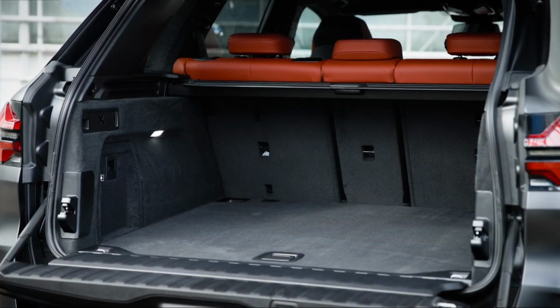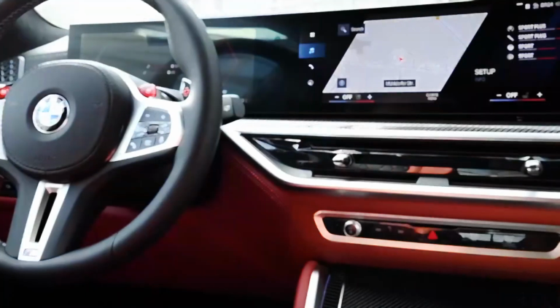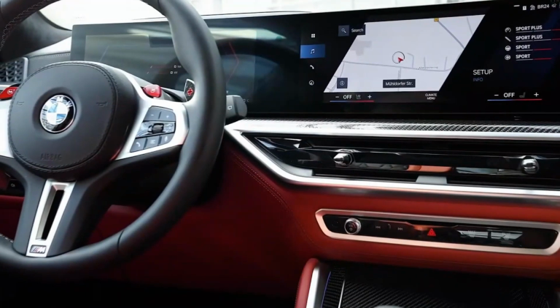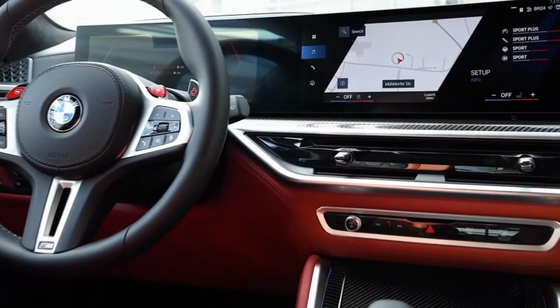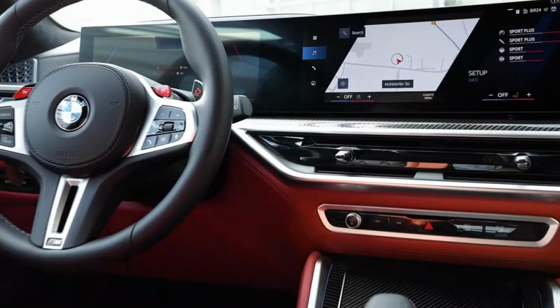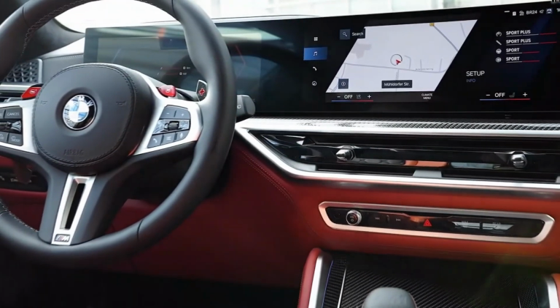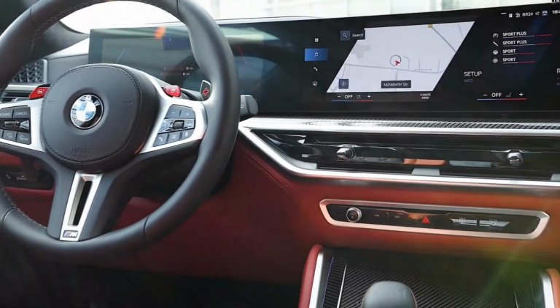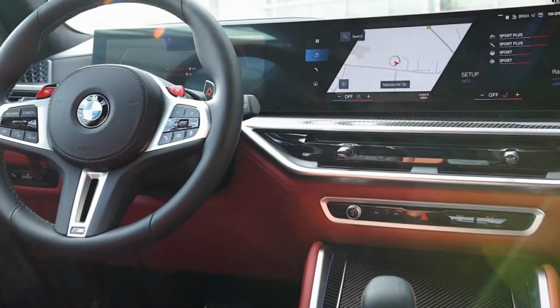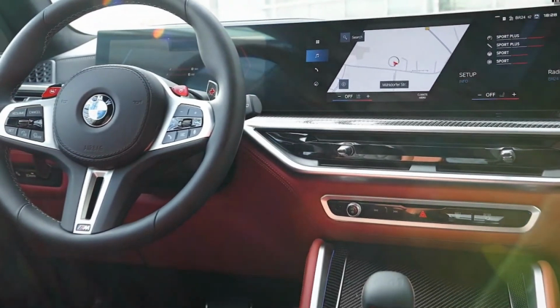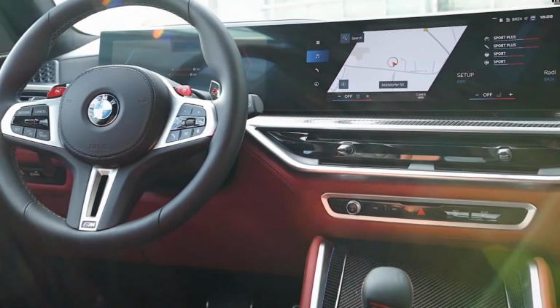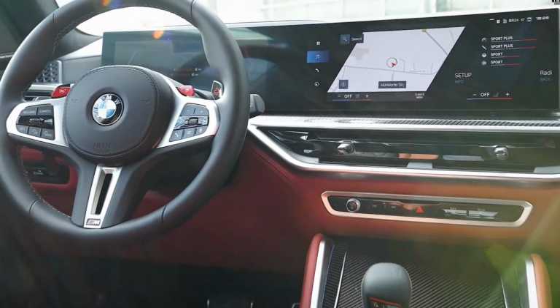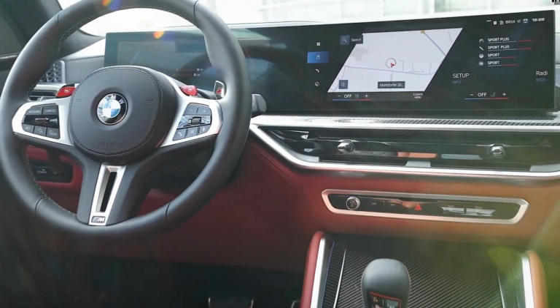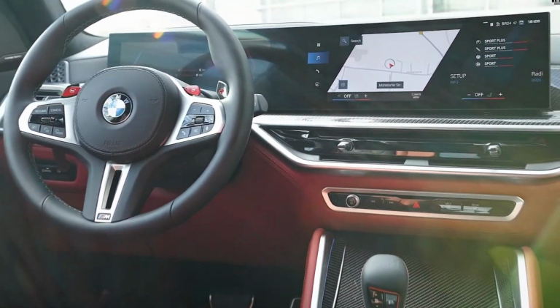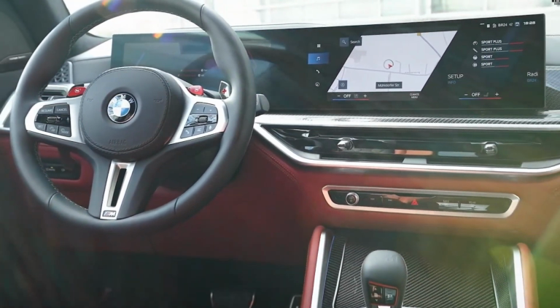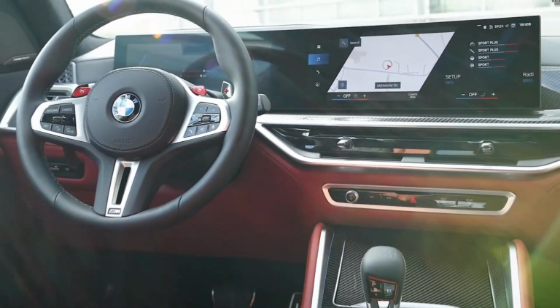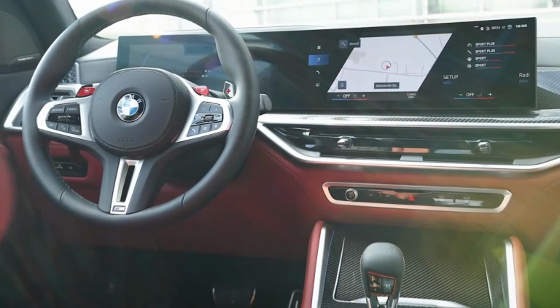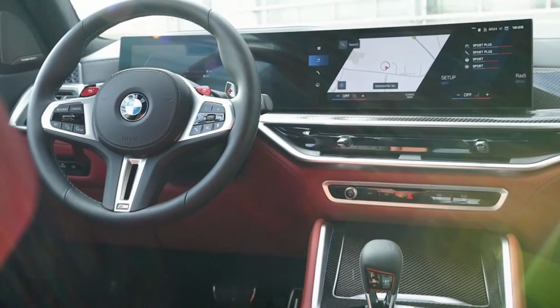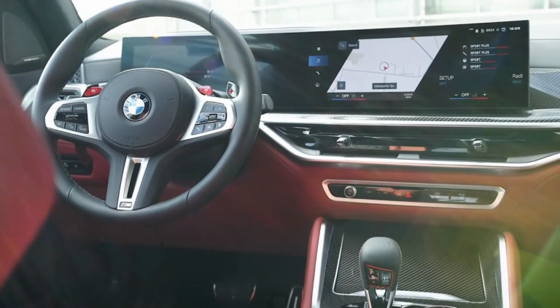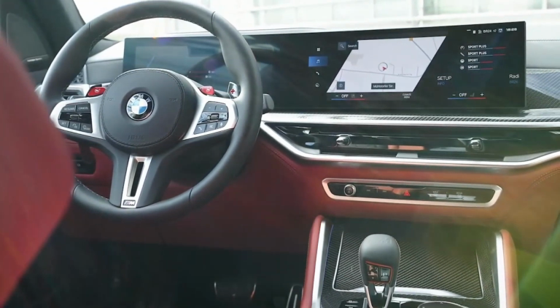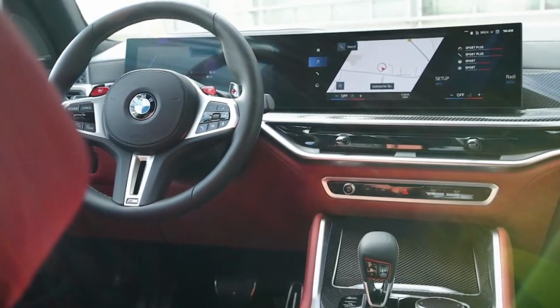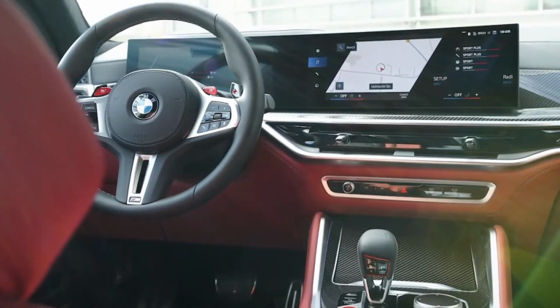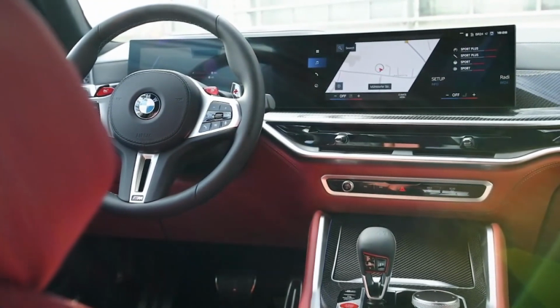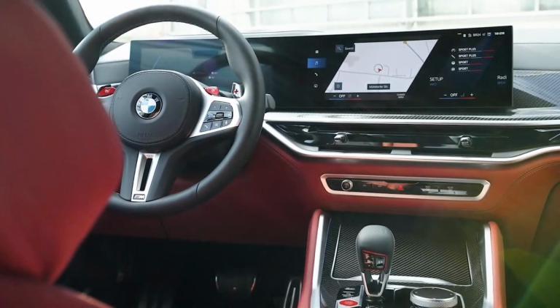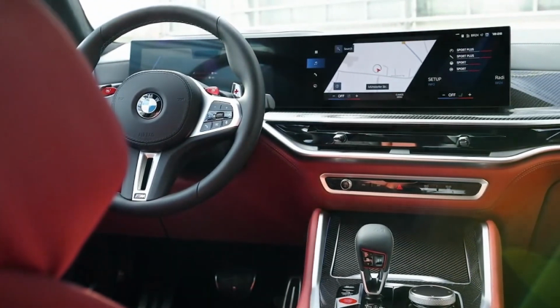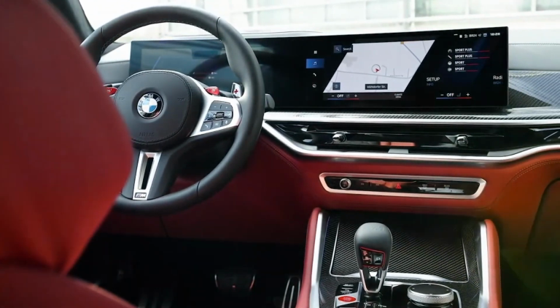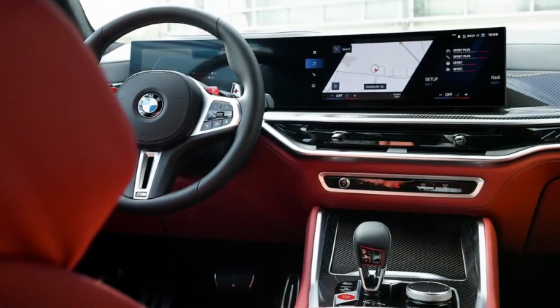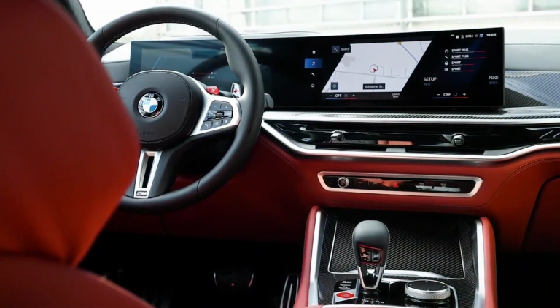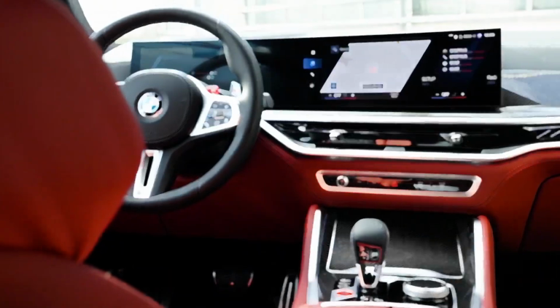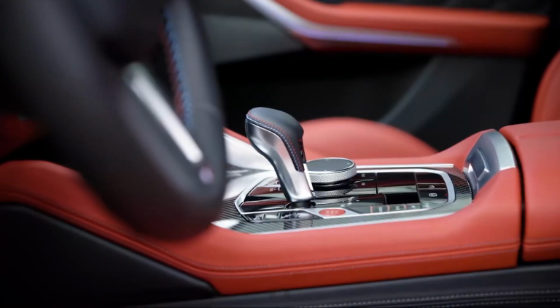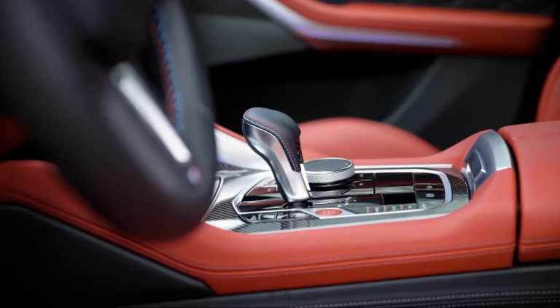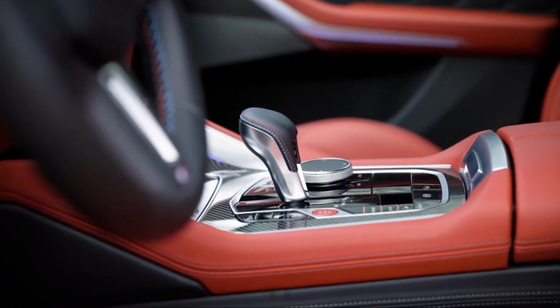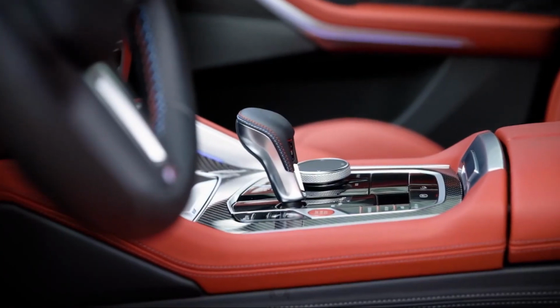Every X5M has a loaded infotainment system and countless connectivity features. The company's iDrive 8 software is displayed via a giant curved dashboard display that can also be controlled by hand gestures, voice commands, and a rotary controller on the center console.